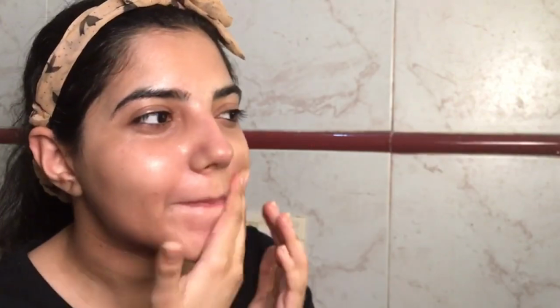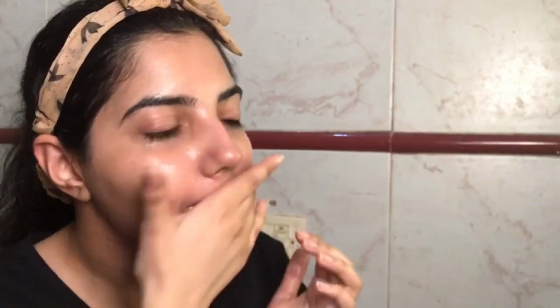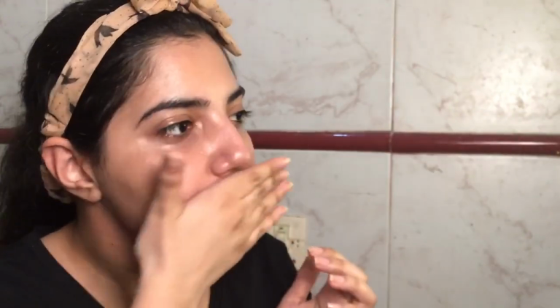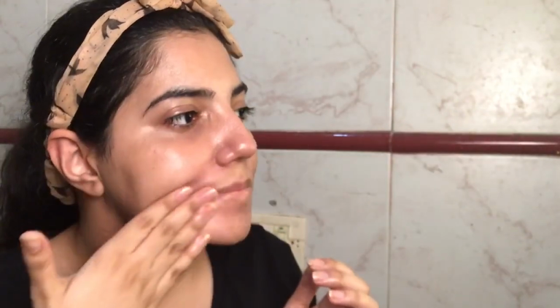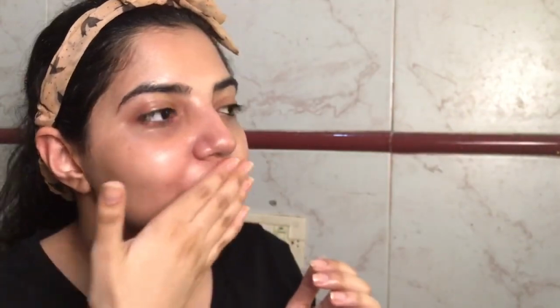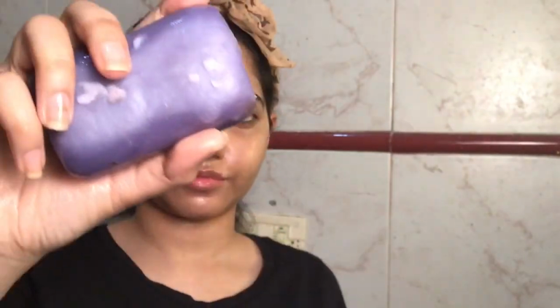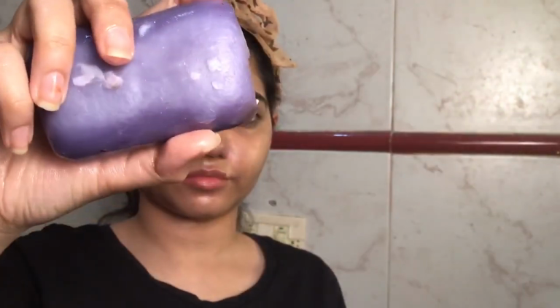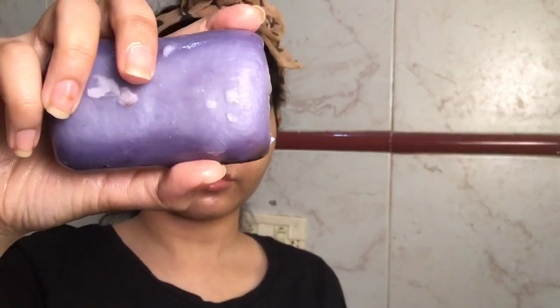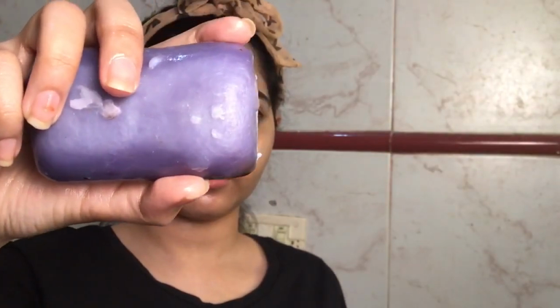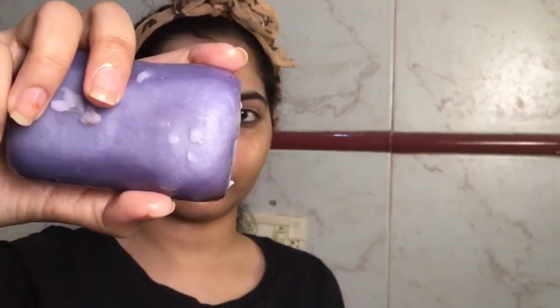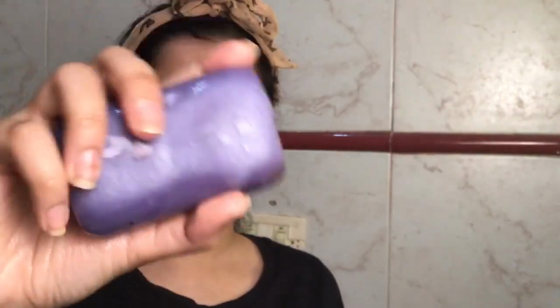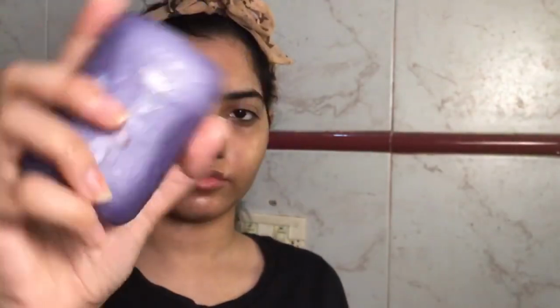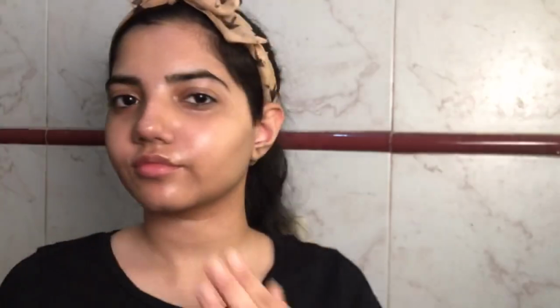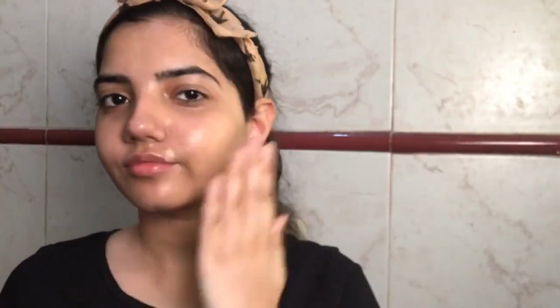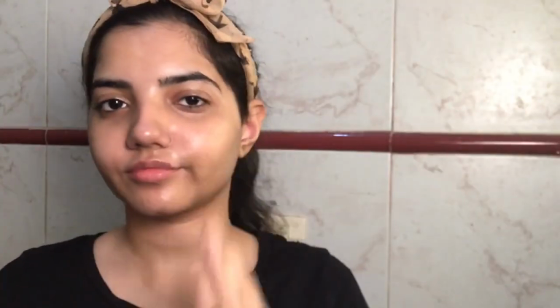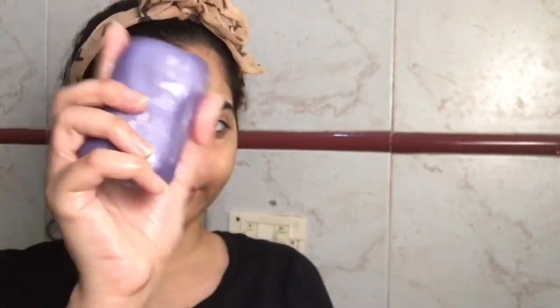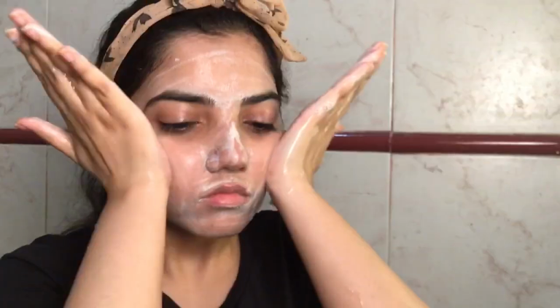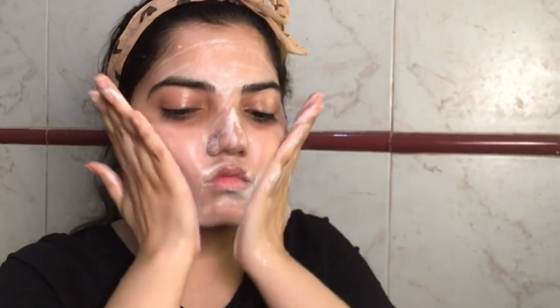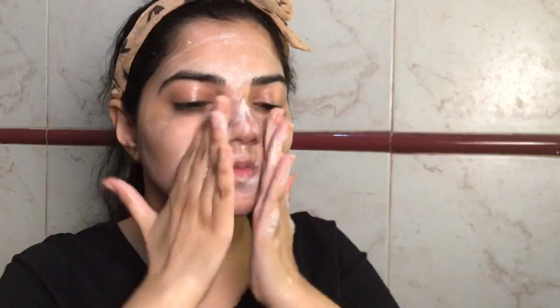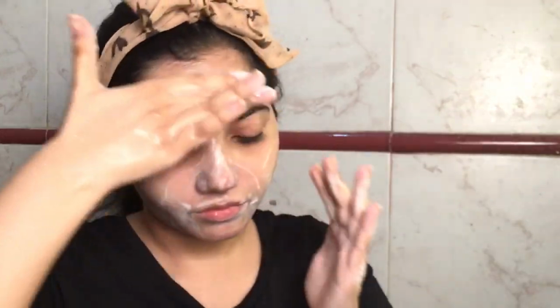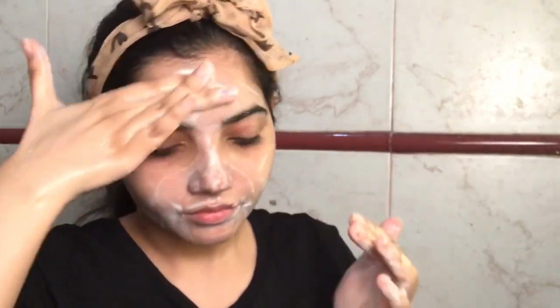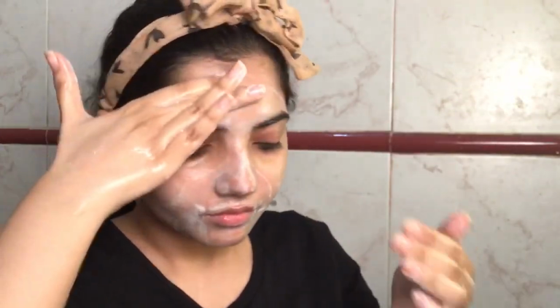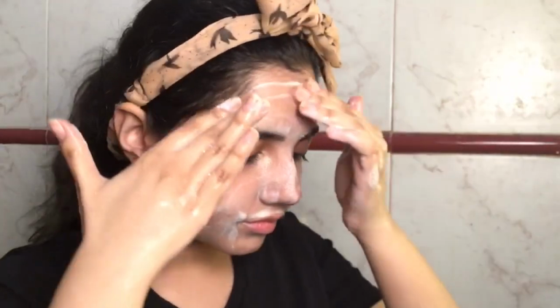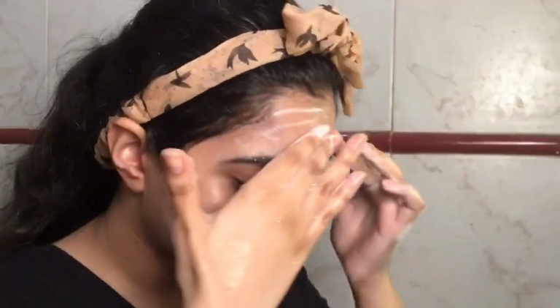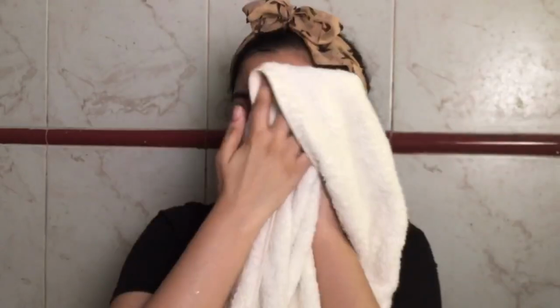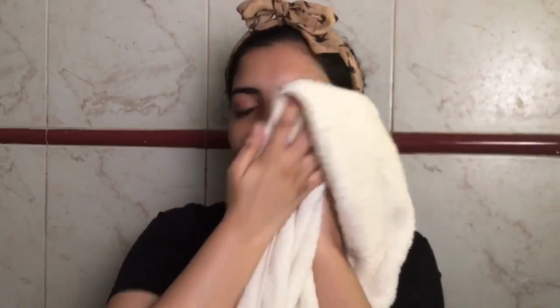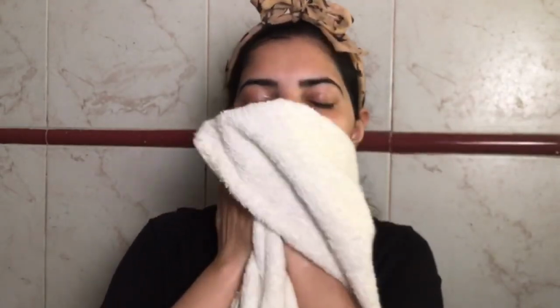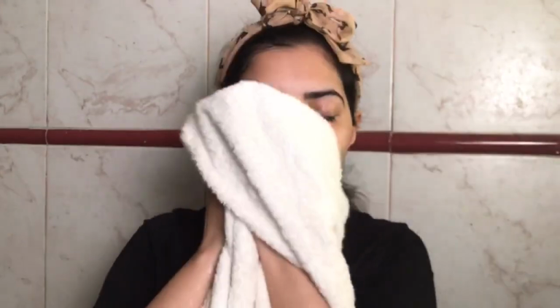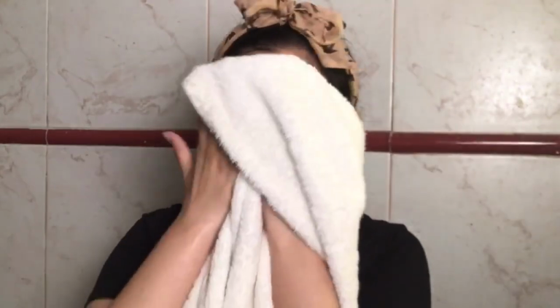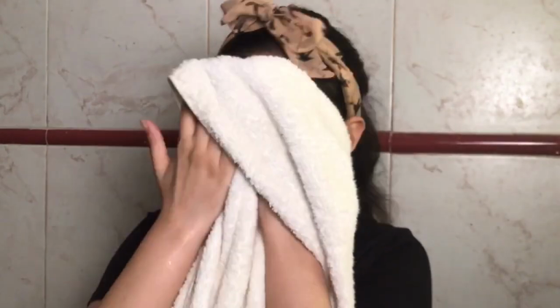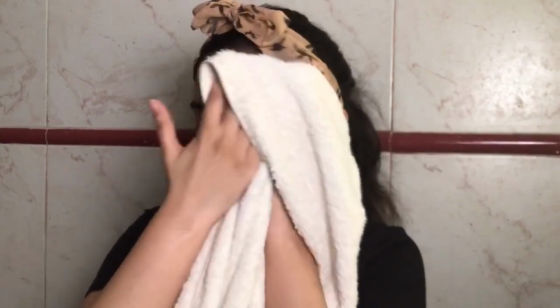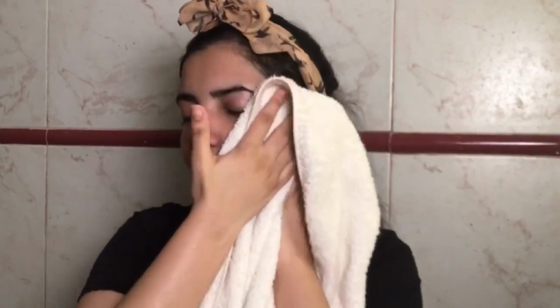Then I wash my face using Body Care Essentials lavender soap bar — it's so good, it's organic and natural — and then pat dry my face with a towel.